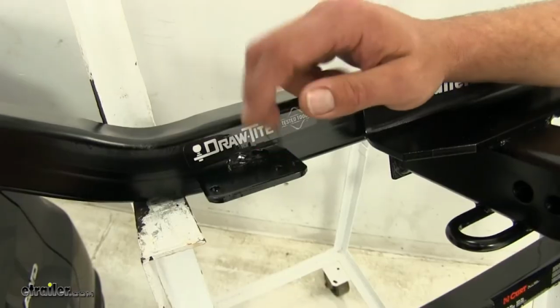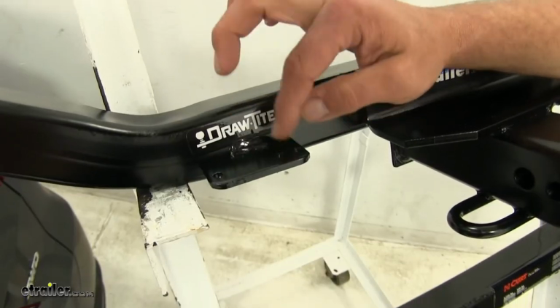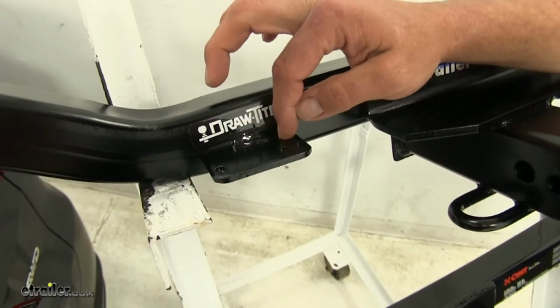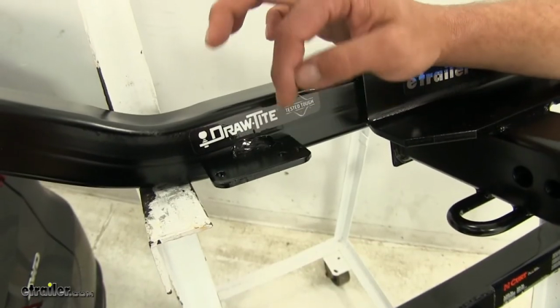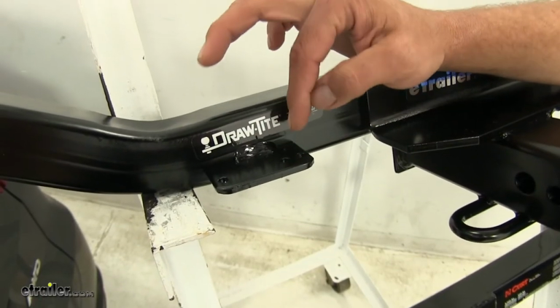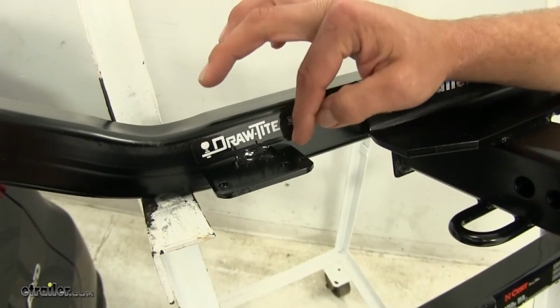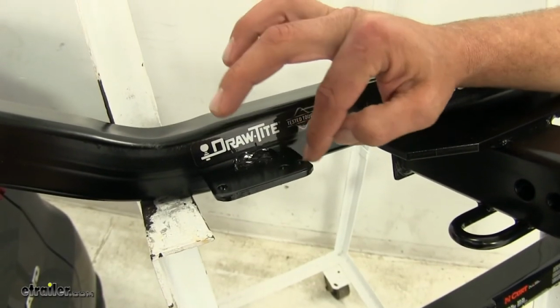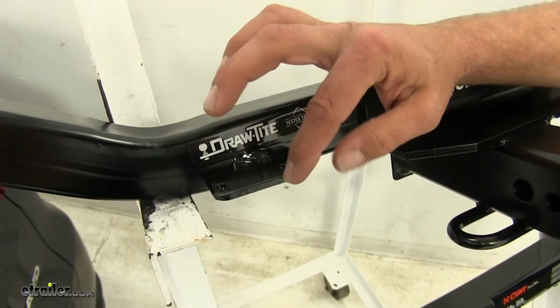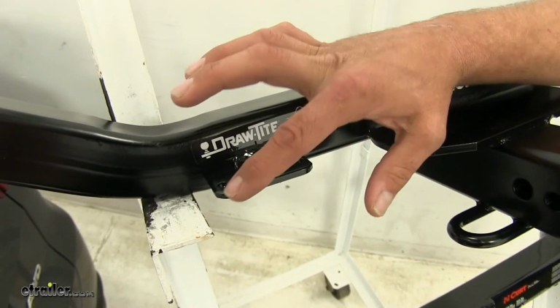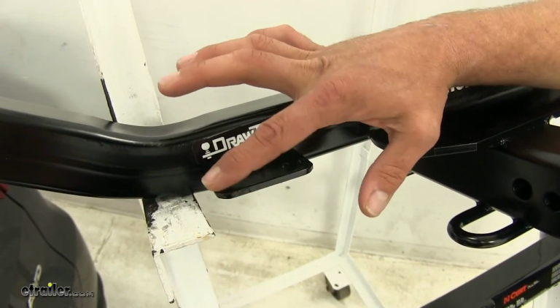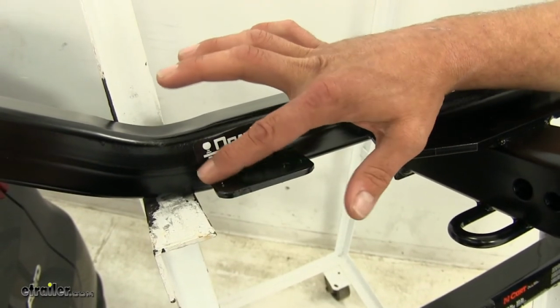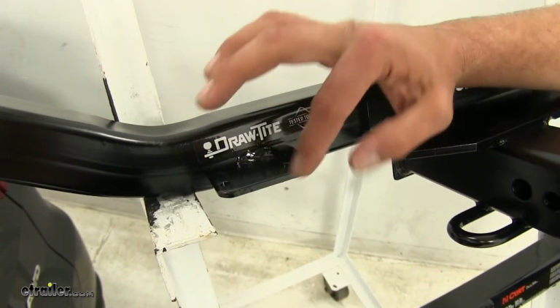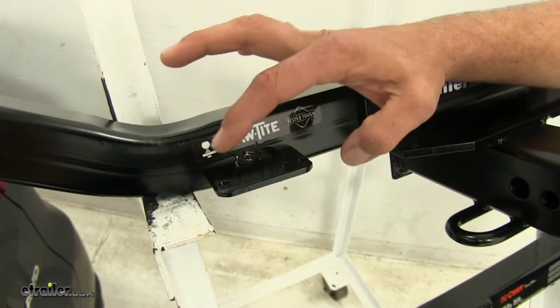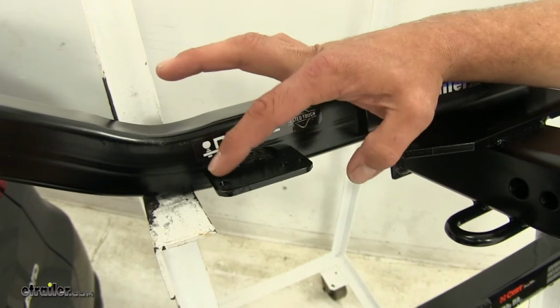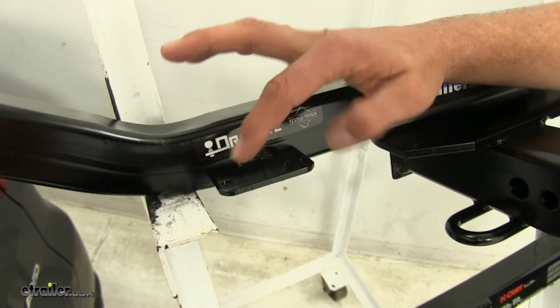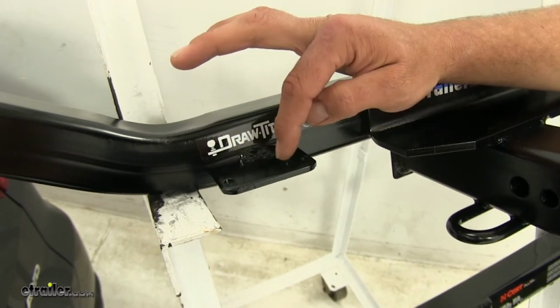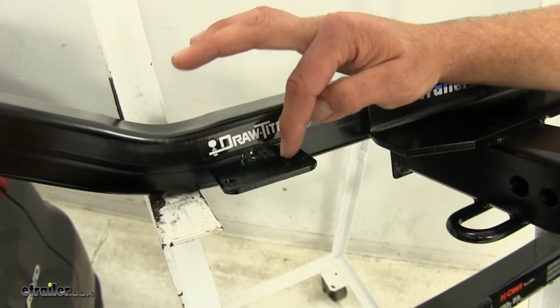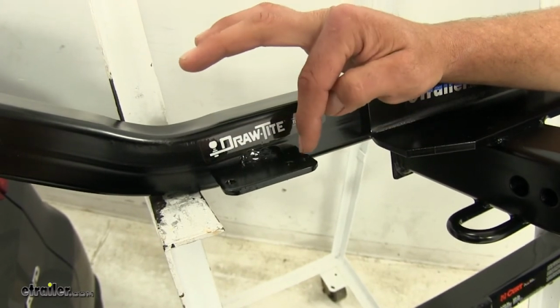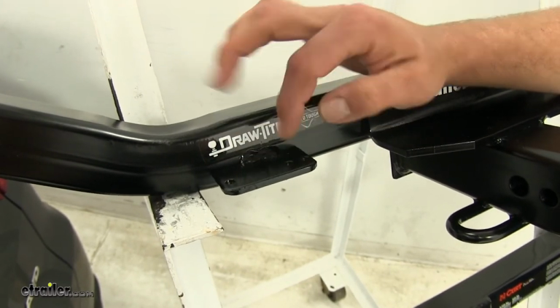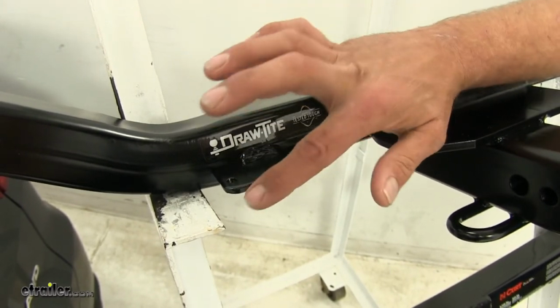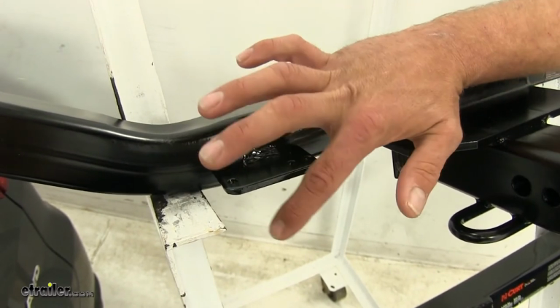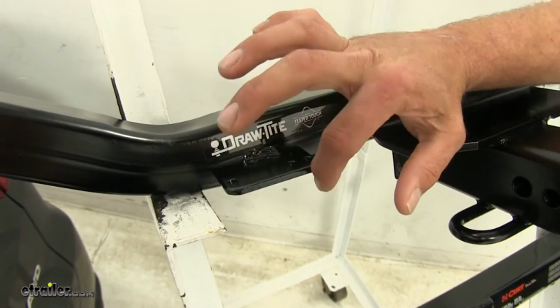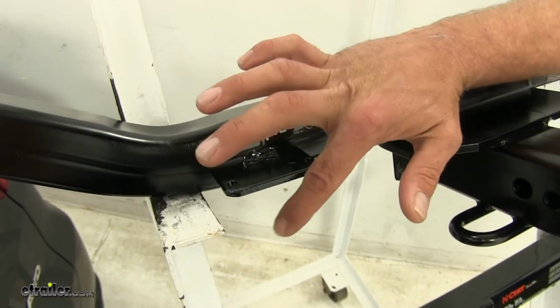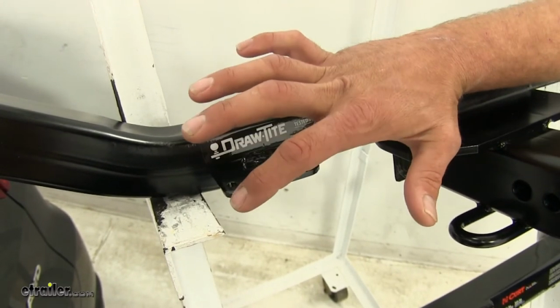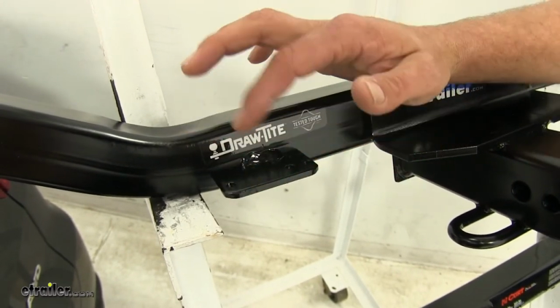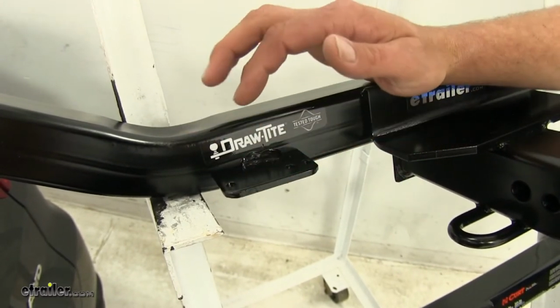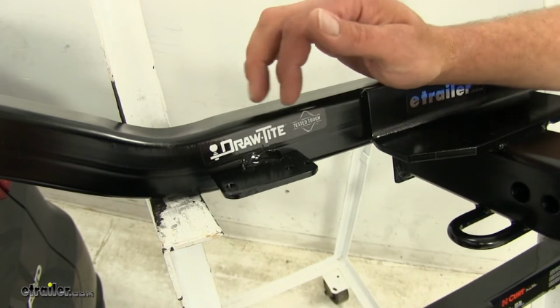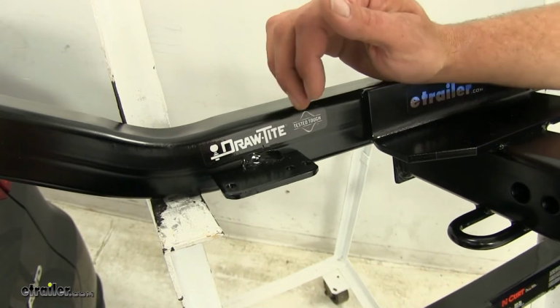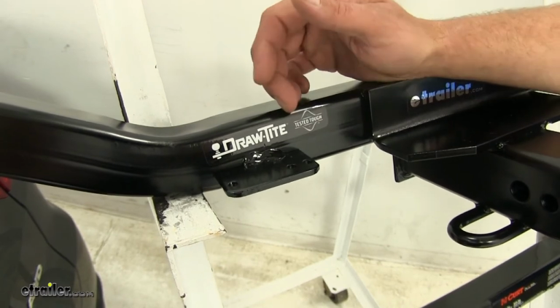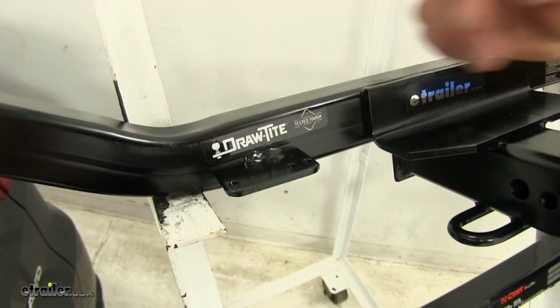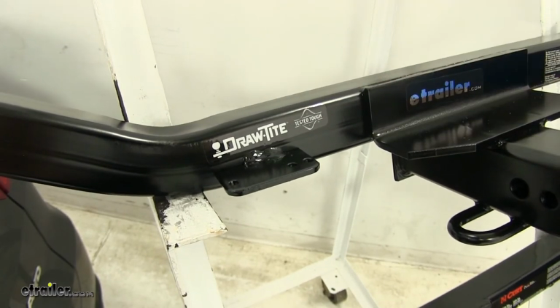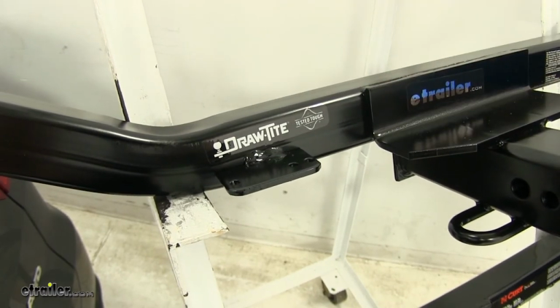As an added benefit, the DrawTite has a wiring bracket that has been welded on with three pre-drilled holes, allowing you to attach a bracket there if you want to mount your wiring on the outside of the vehicle.